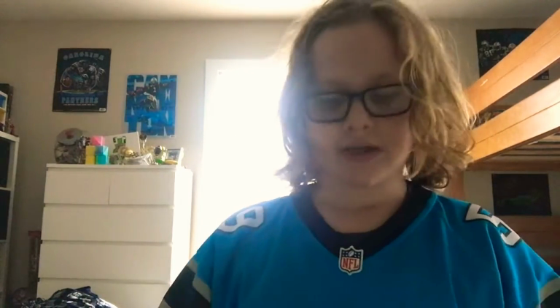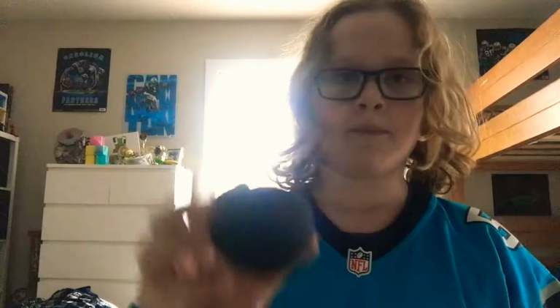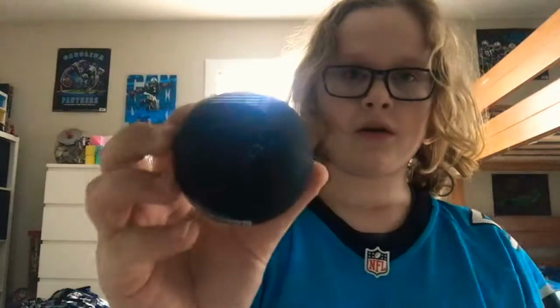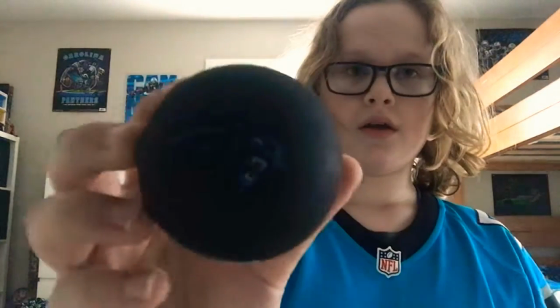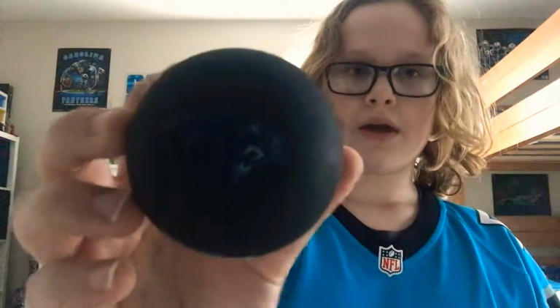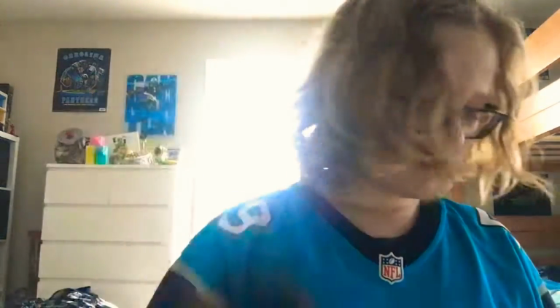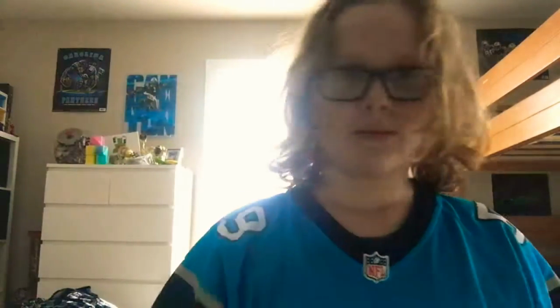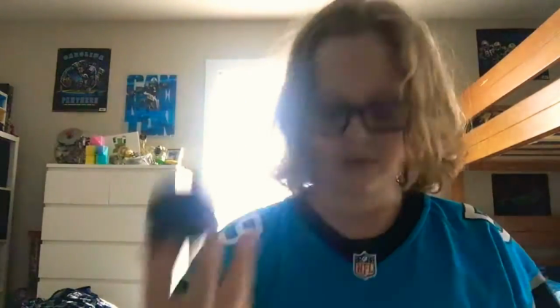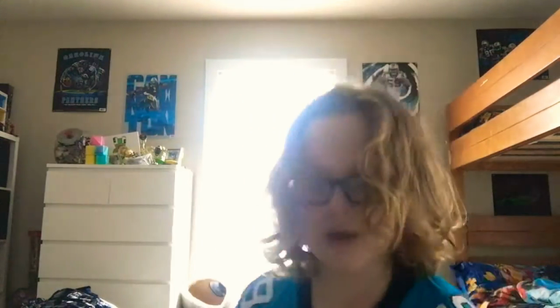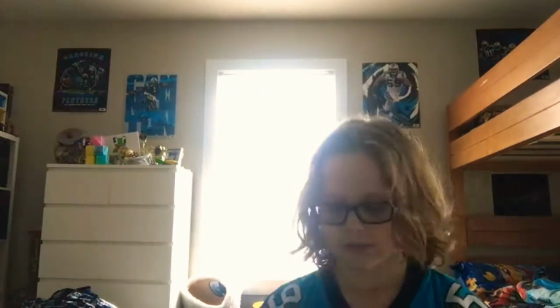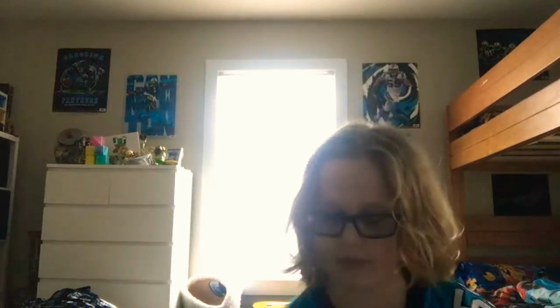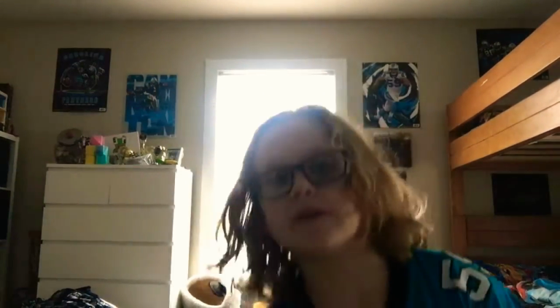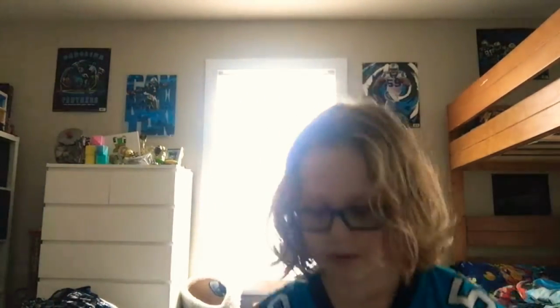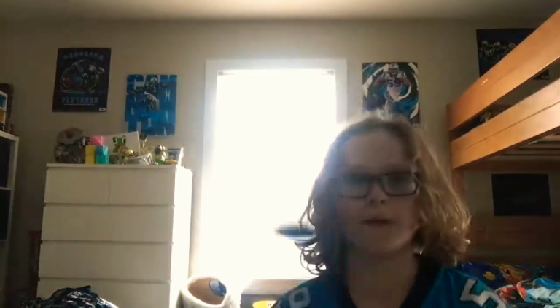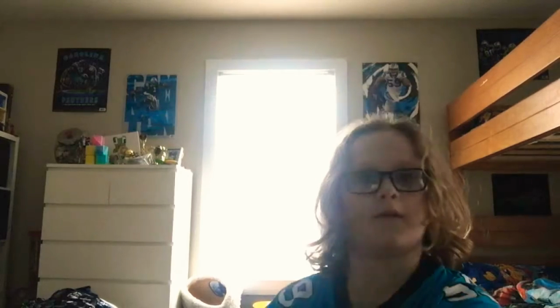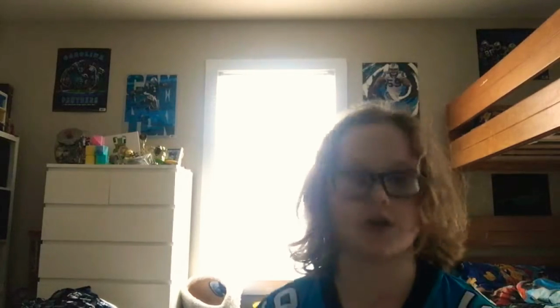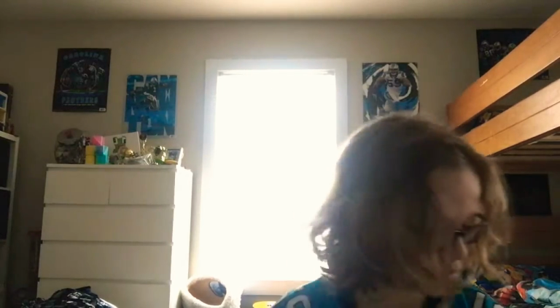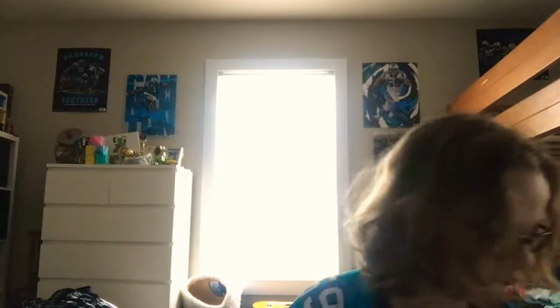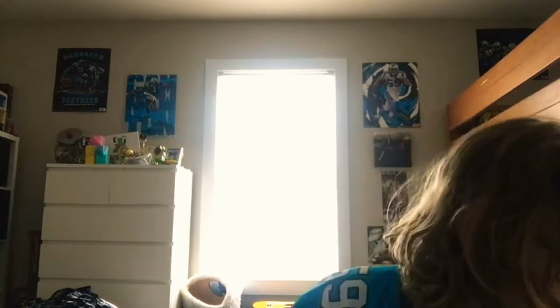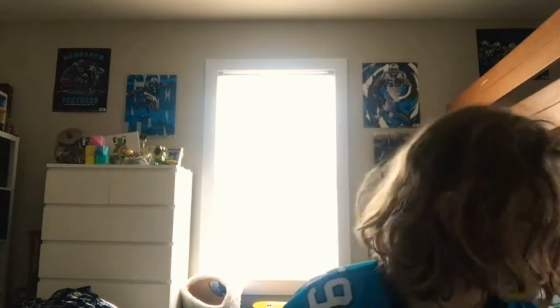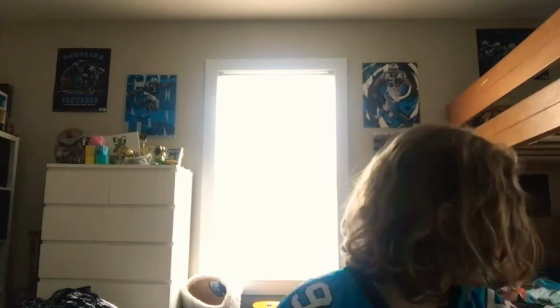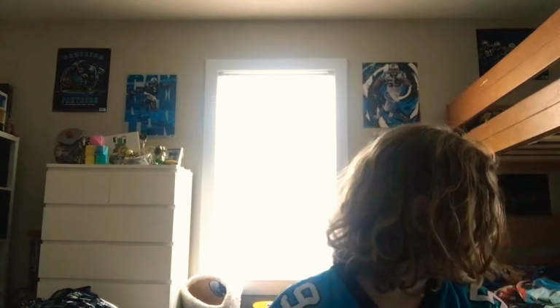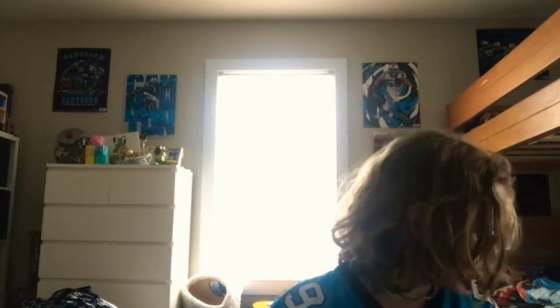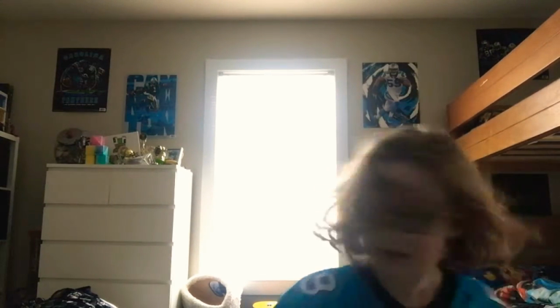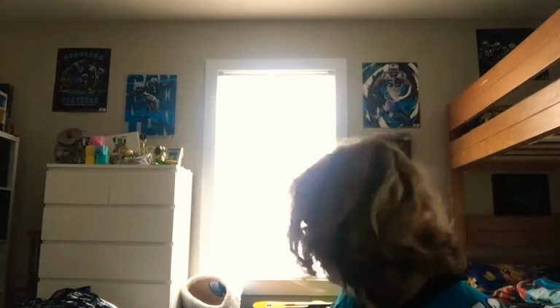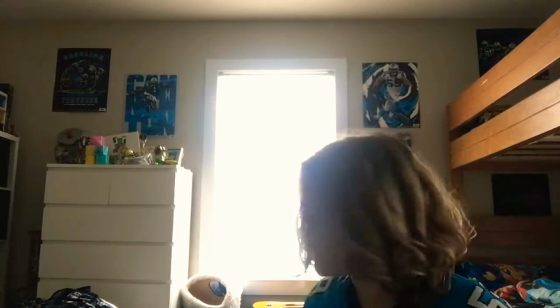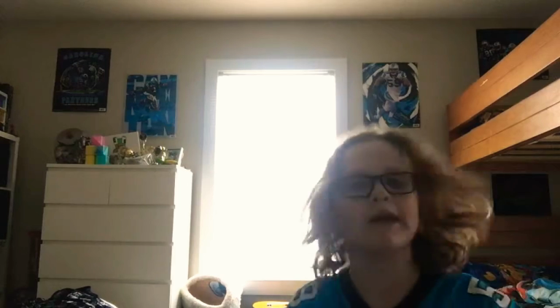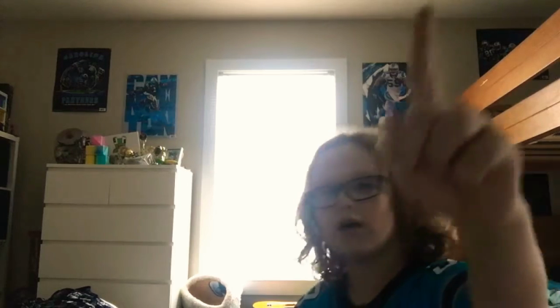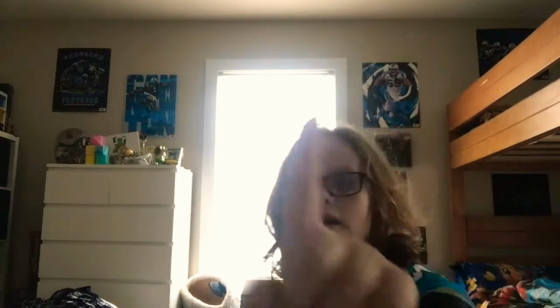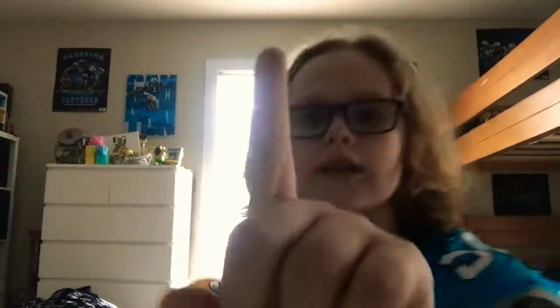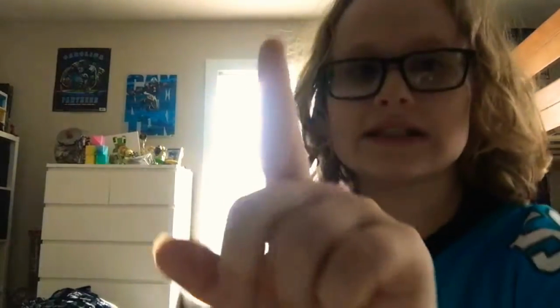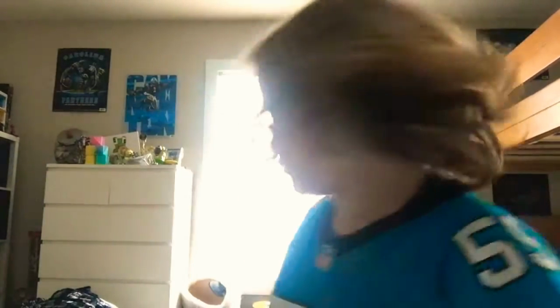This is a Carolina Panthers cup you can get at games — I got it last year when I was at a game. And we also have a Panthers bouncy ball here. Let's bounce it!